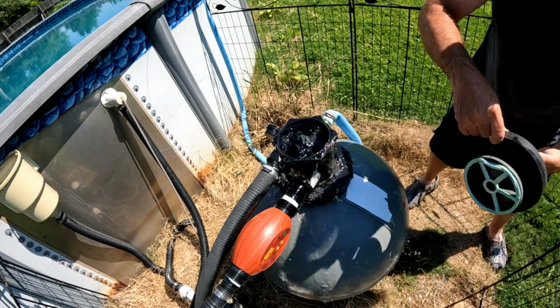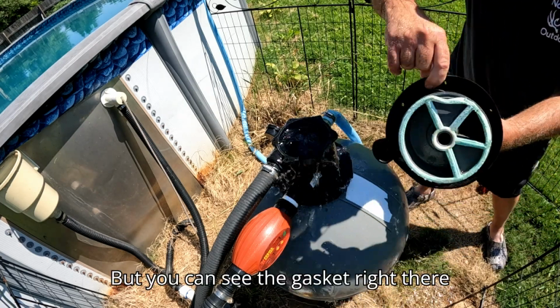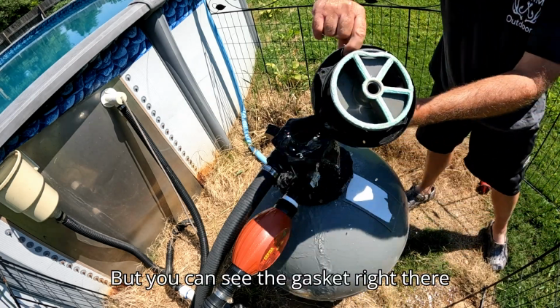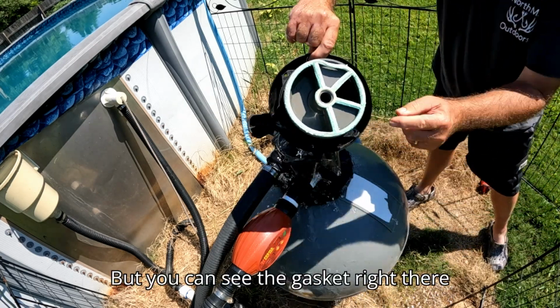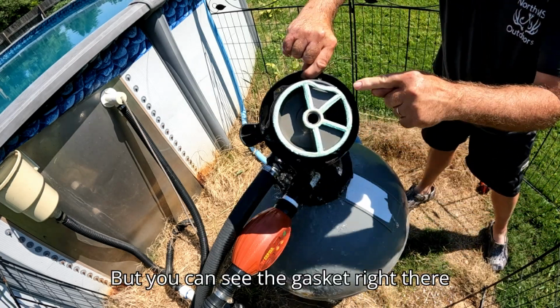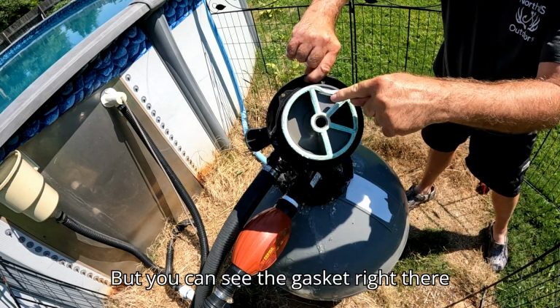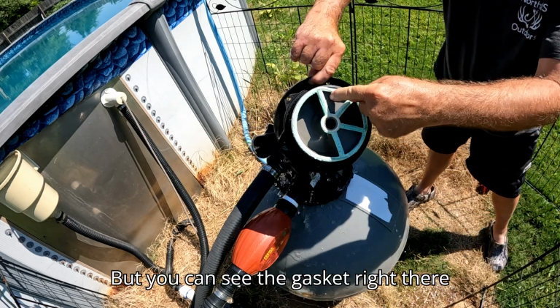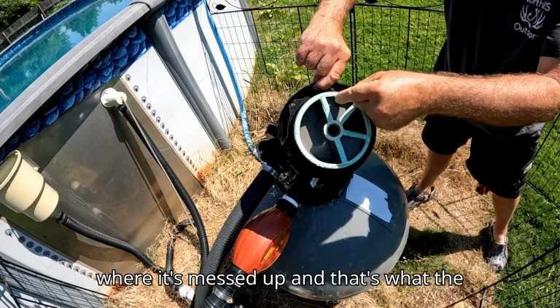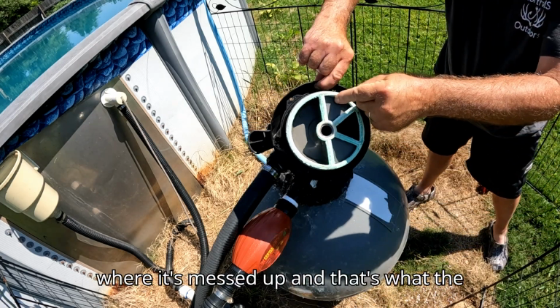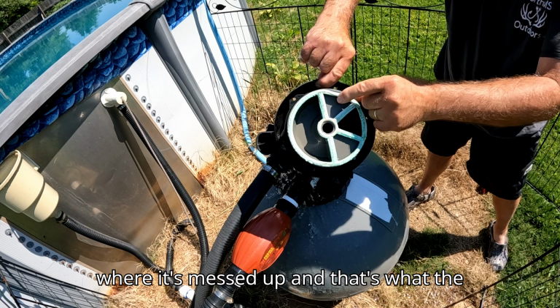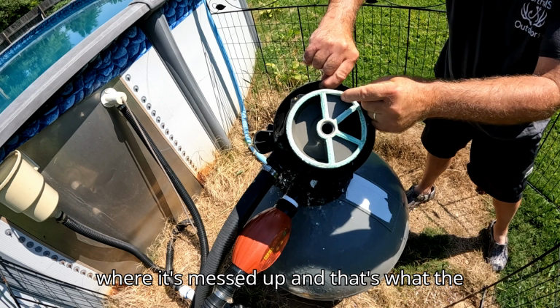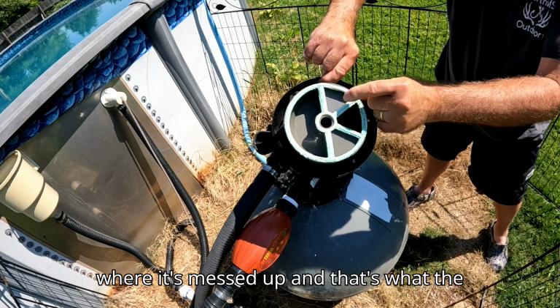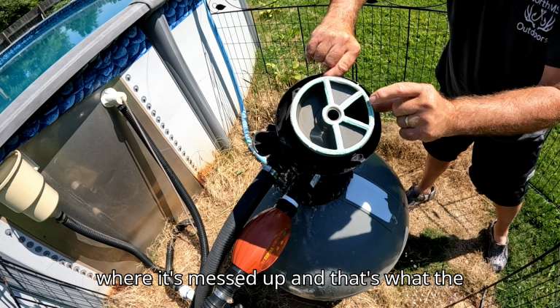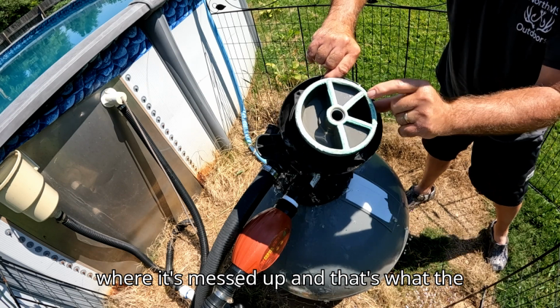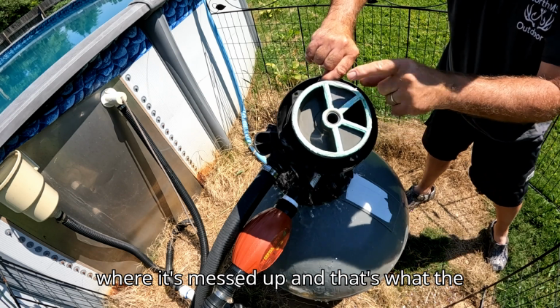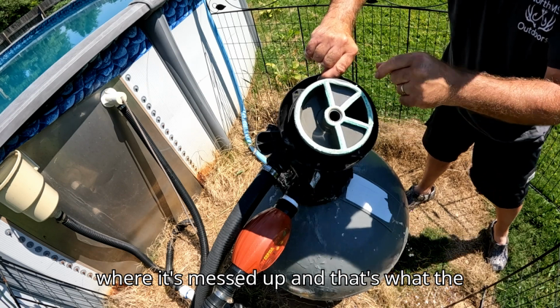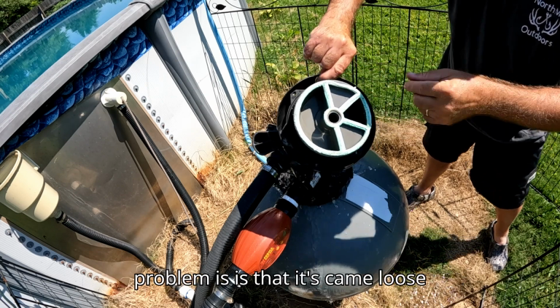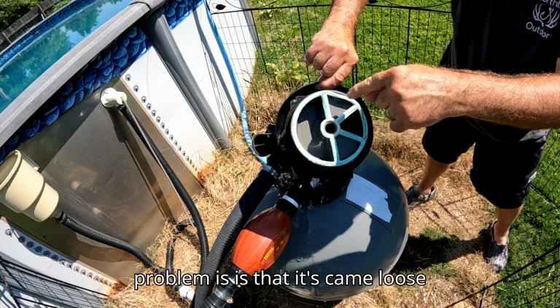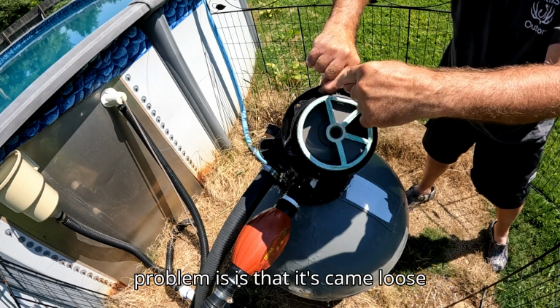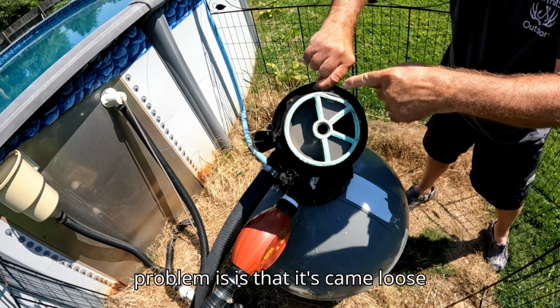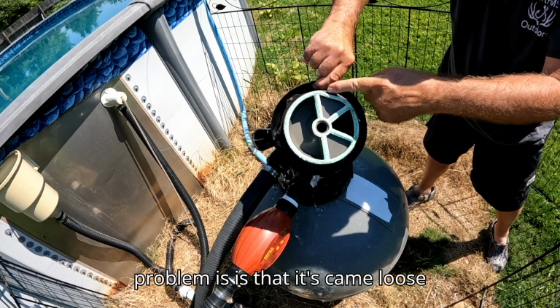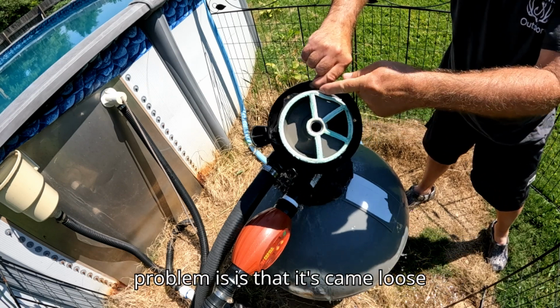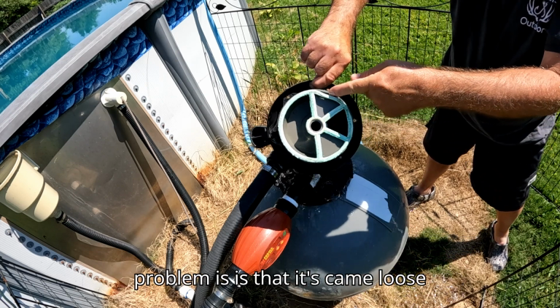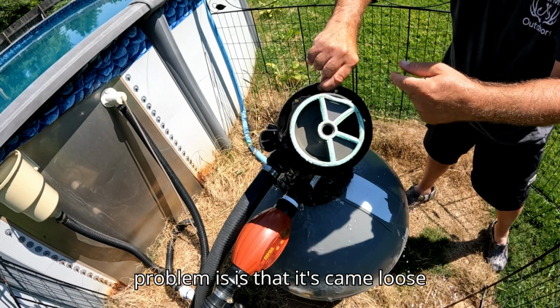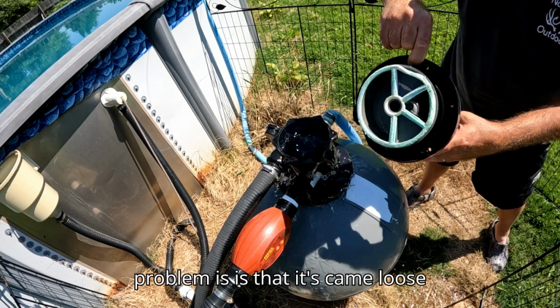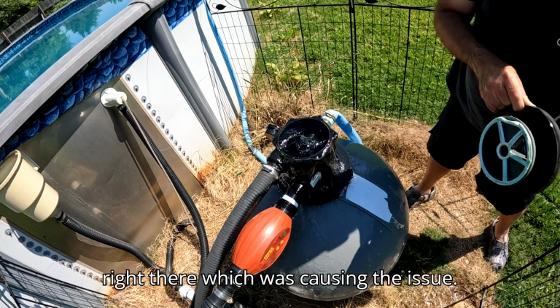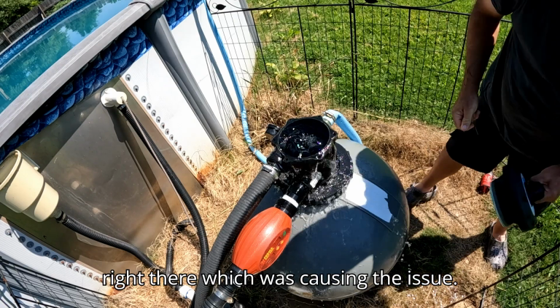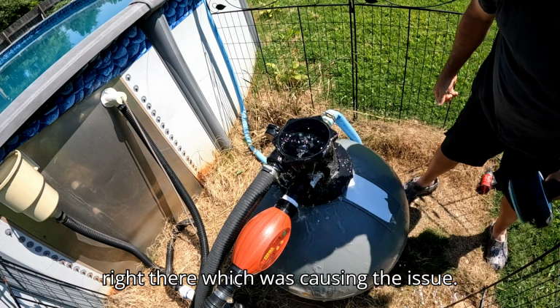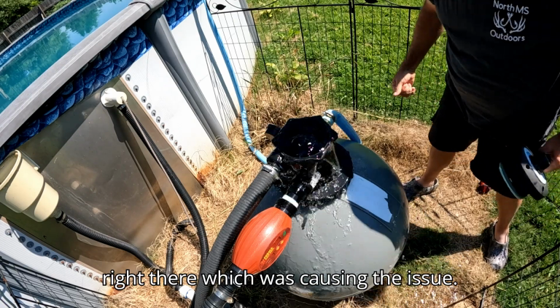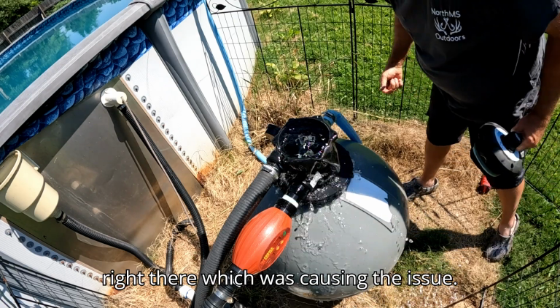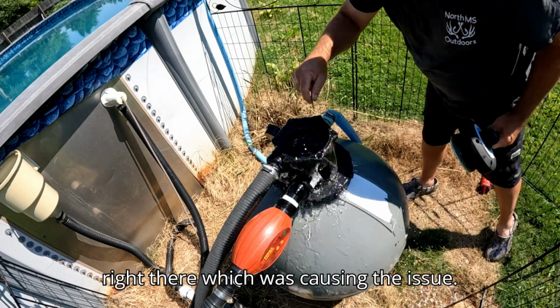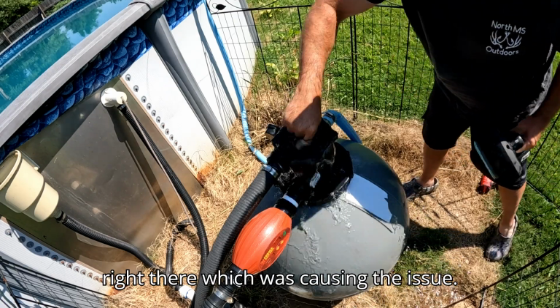You can see the gasket right there where it's messed up — that's what the problem is. It came loose right there, which was causing the issue.